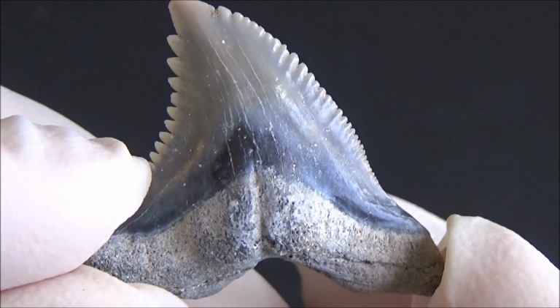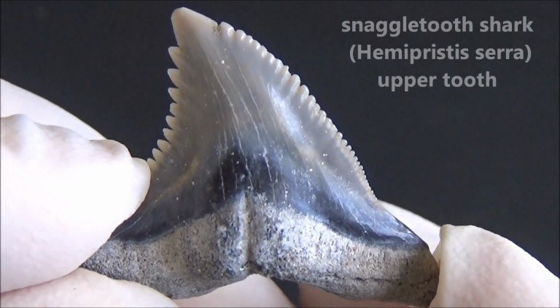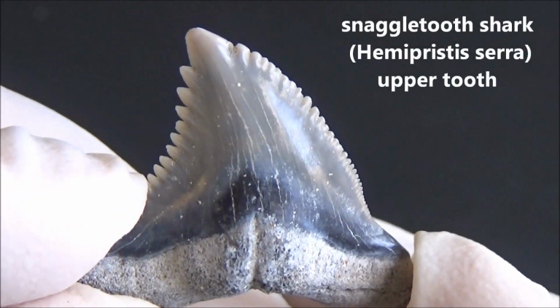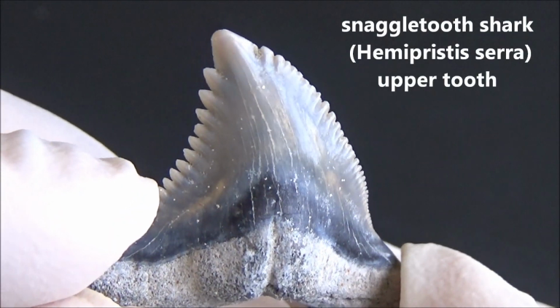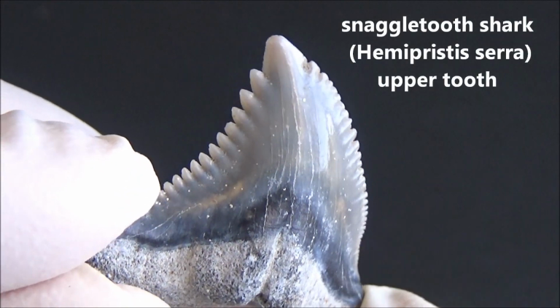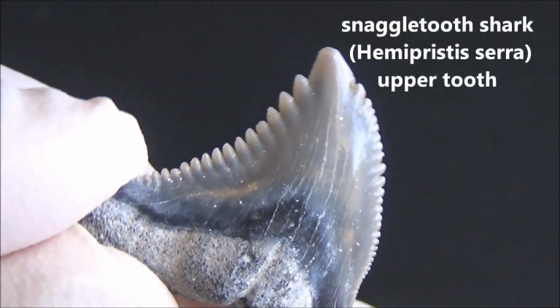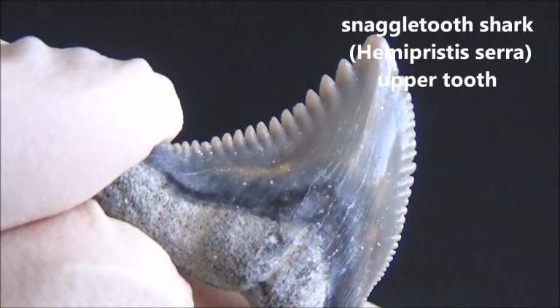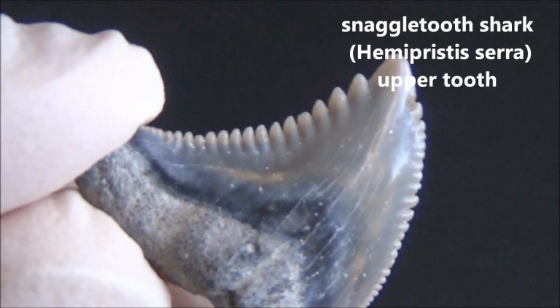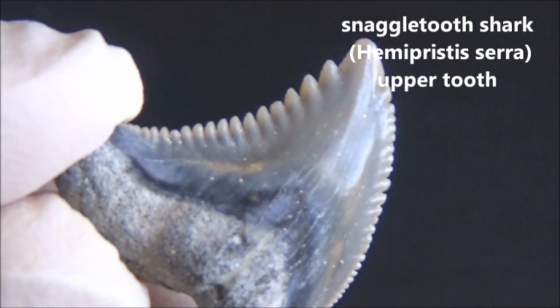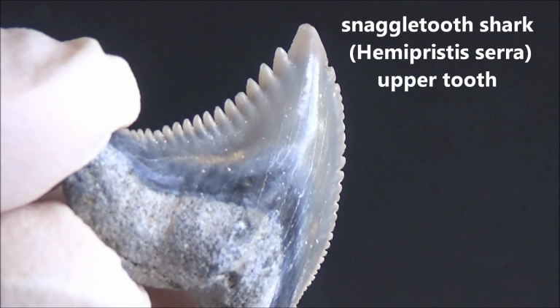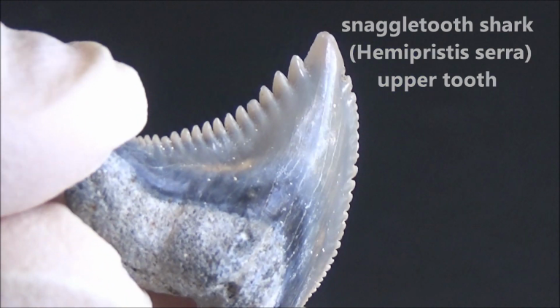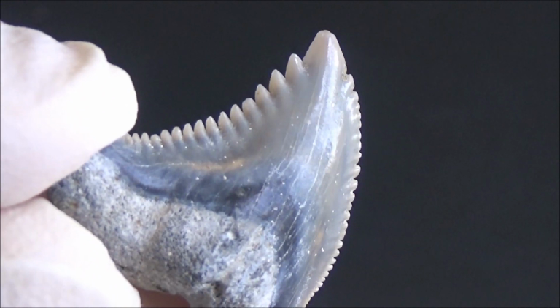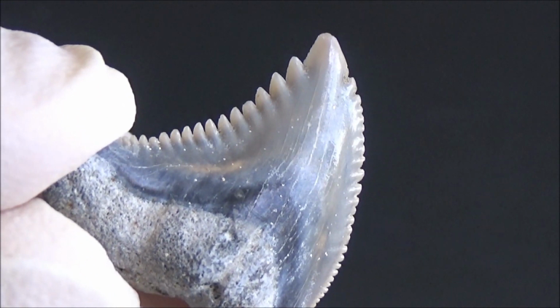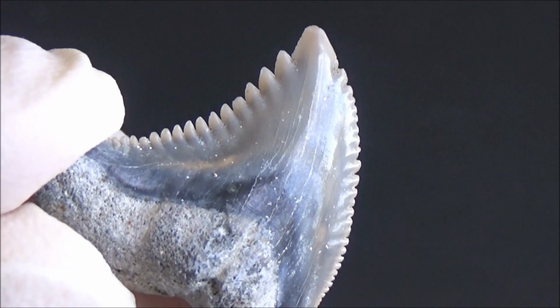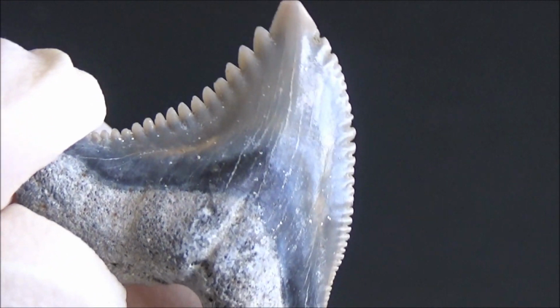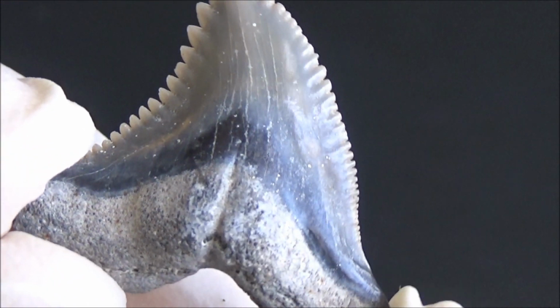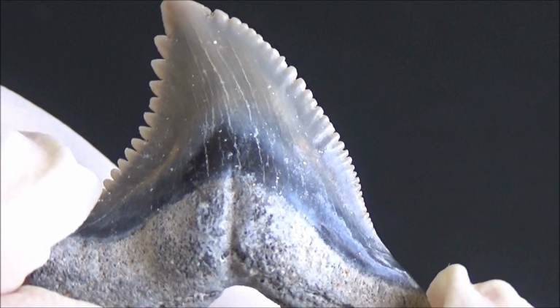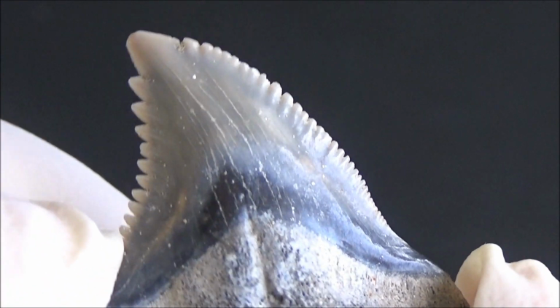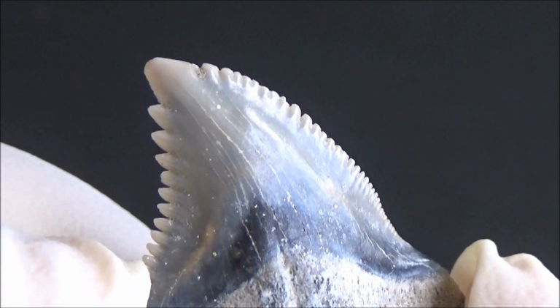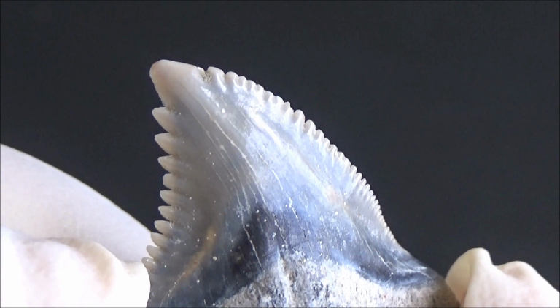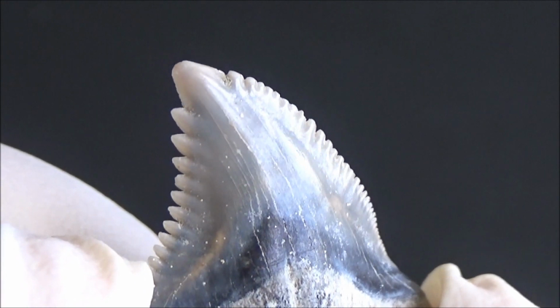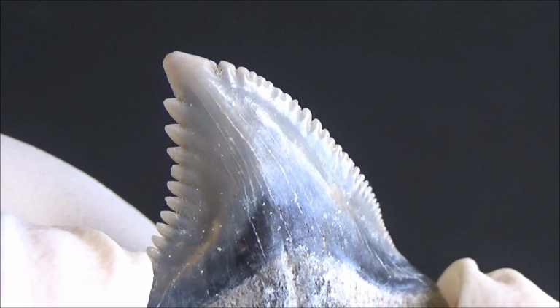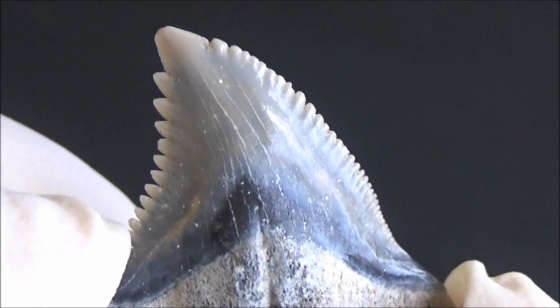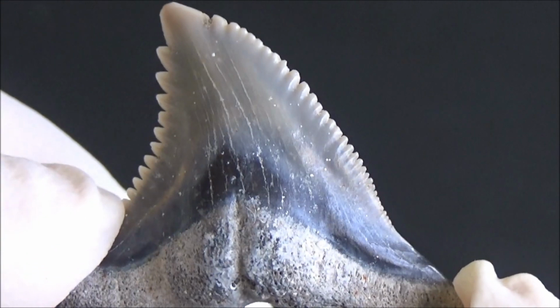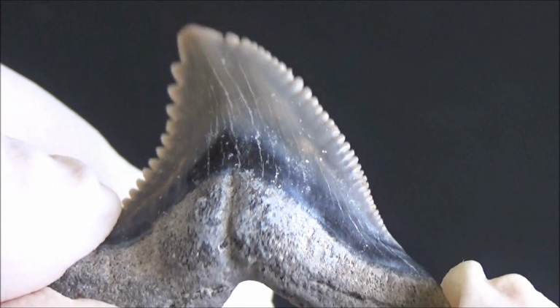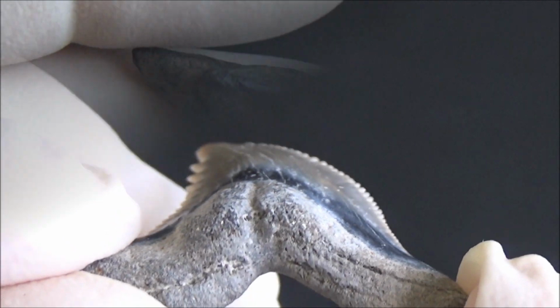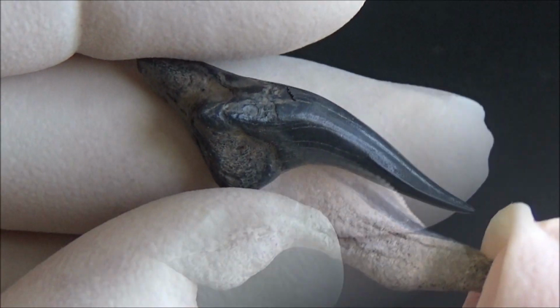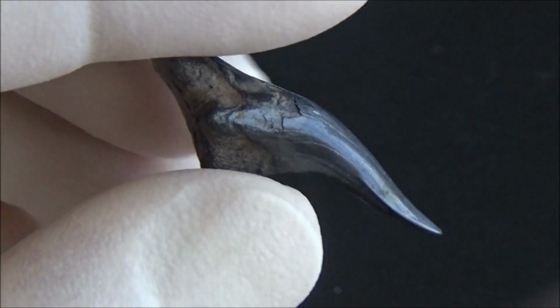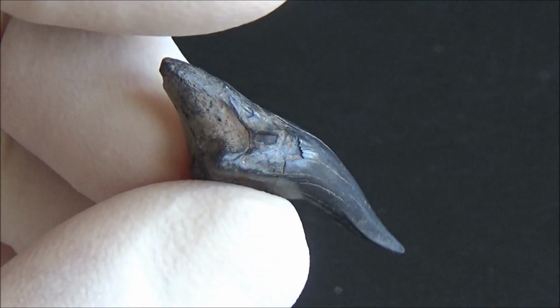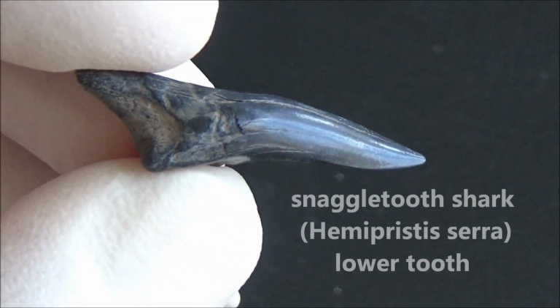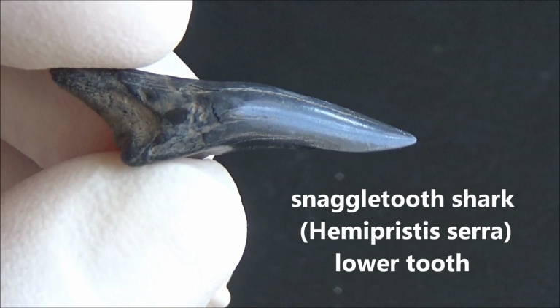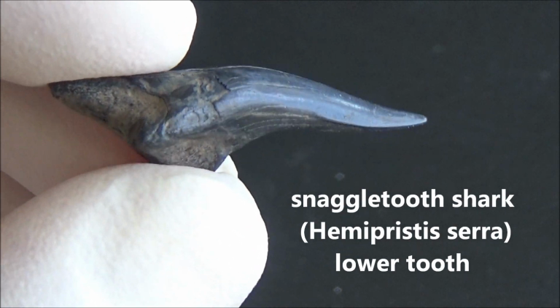Here is a tooth of a snaggletooth shark — one of the coolest fossils you can have in your collection. Look at the serrations. Teeth from the upper and lower jaws are distinctly different. The upper jaw teeth are definitely wider.